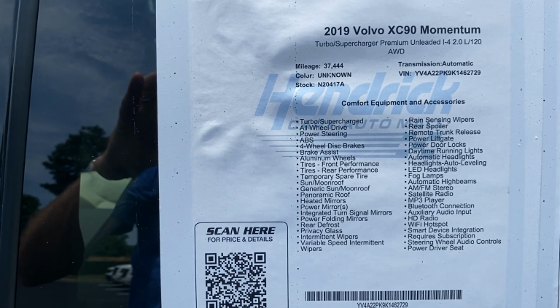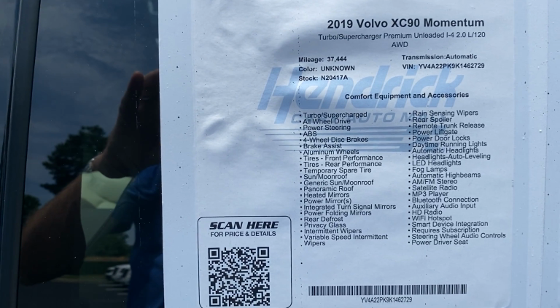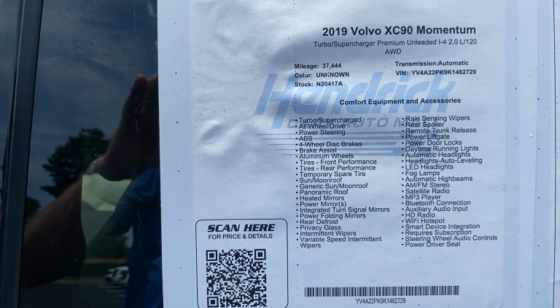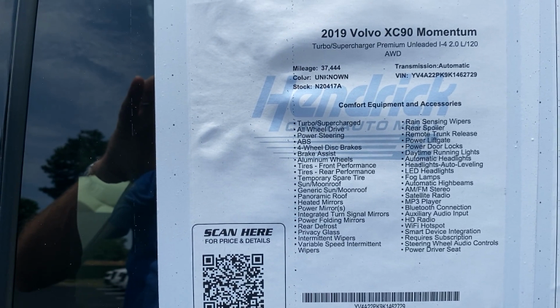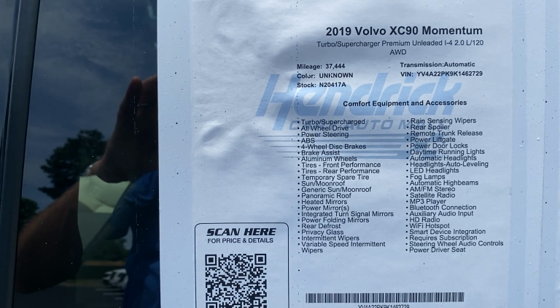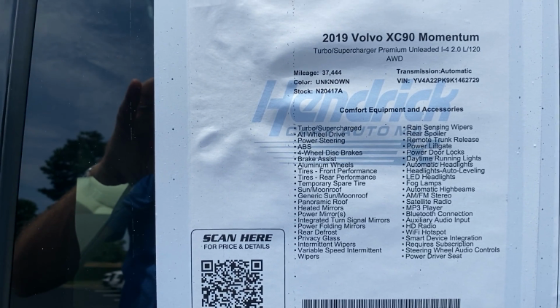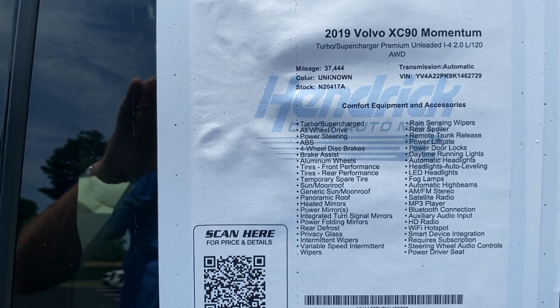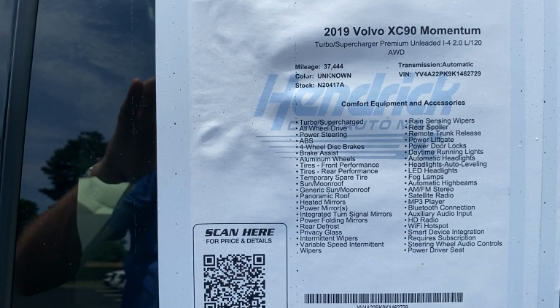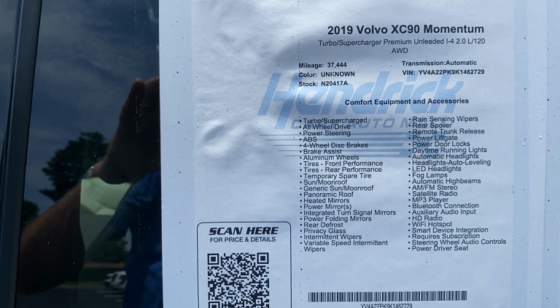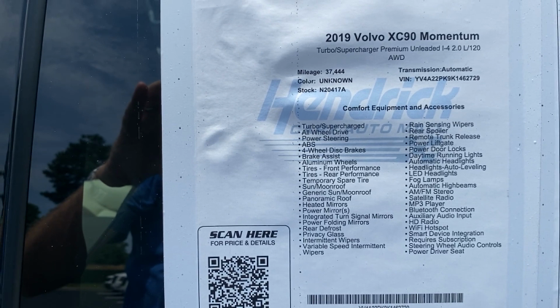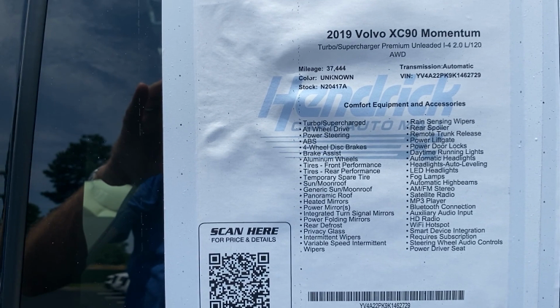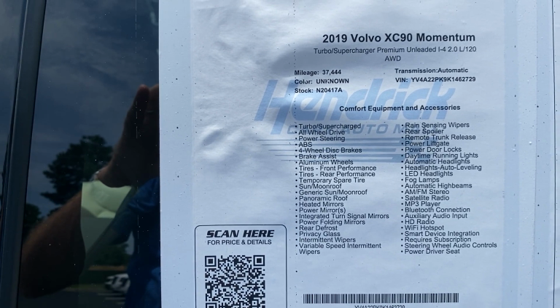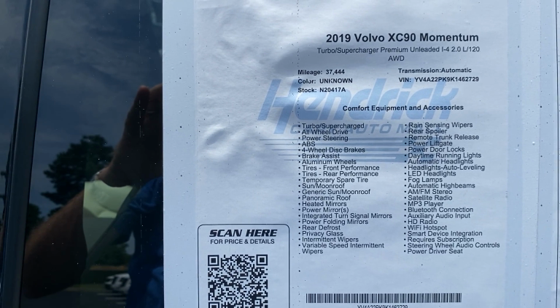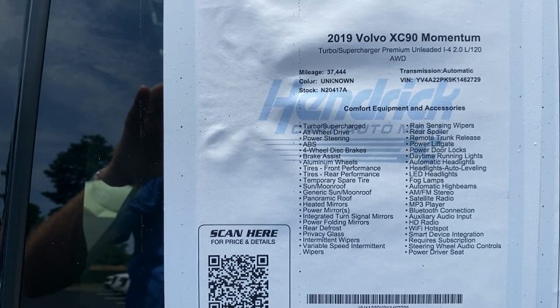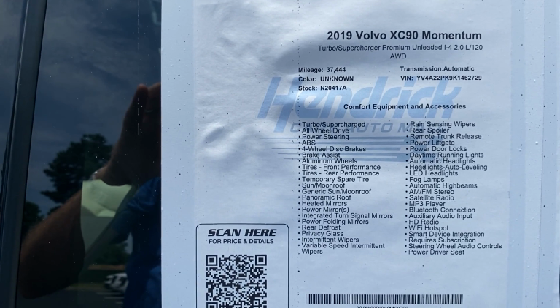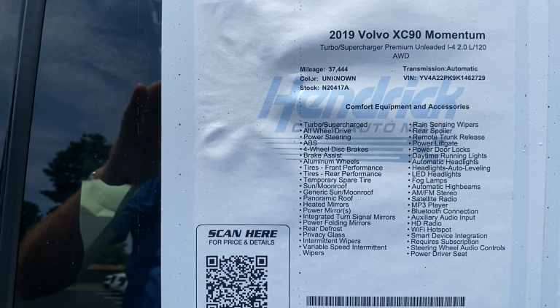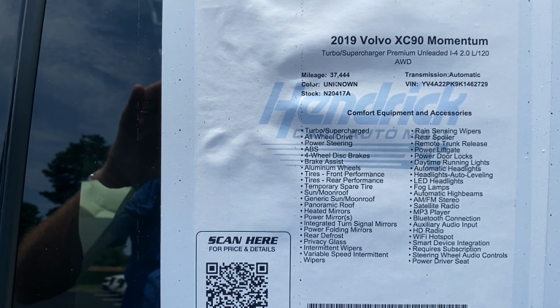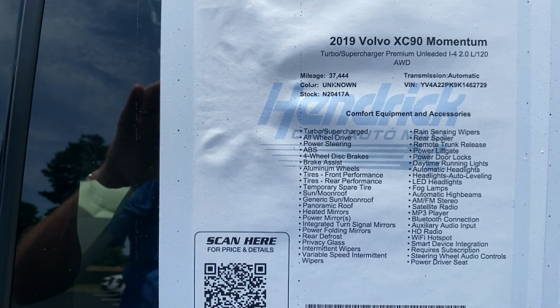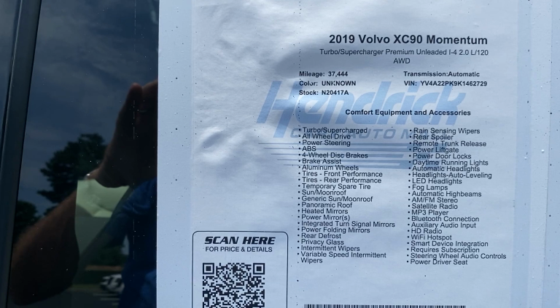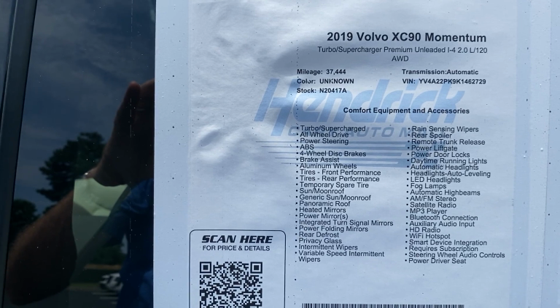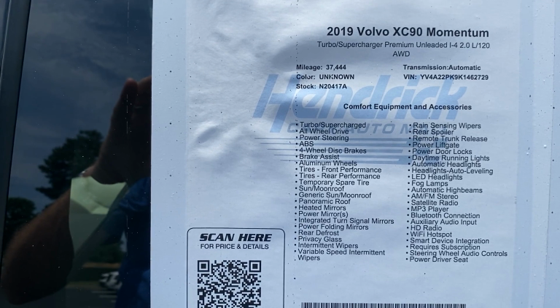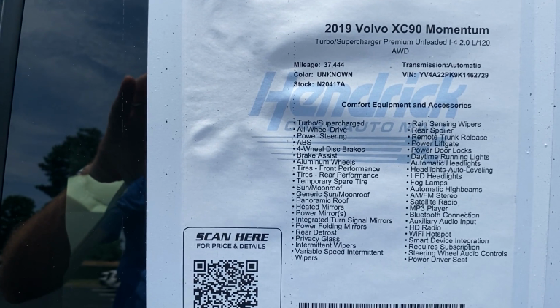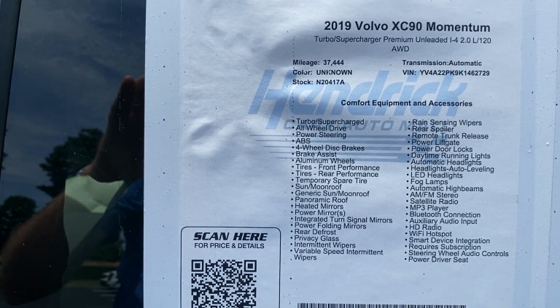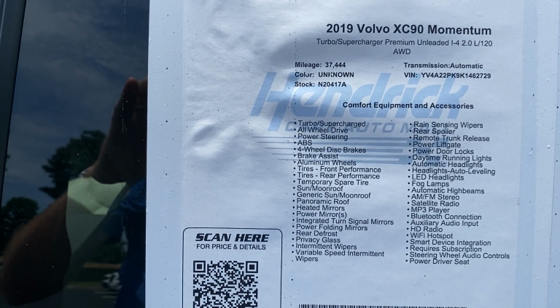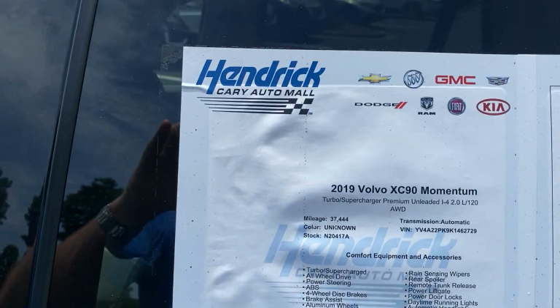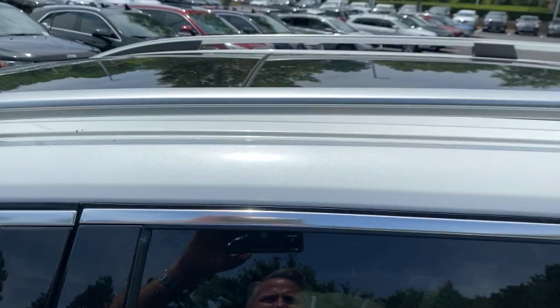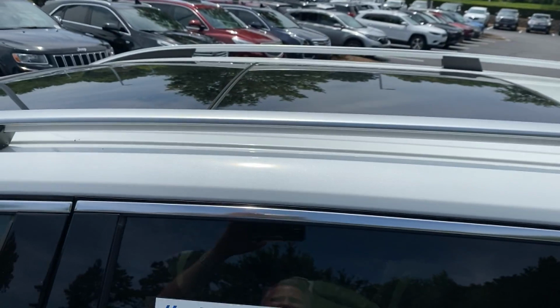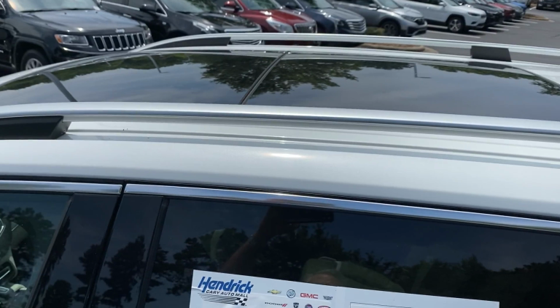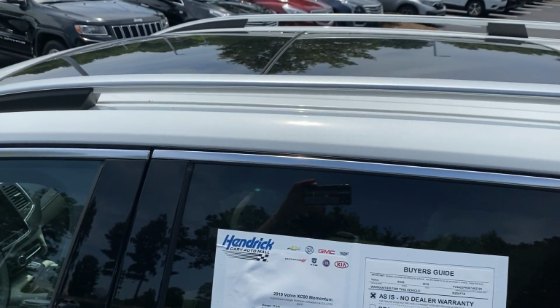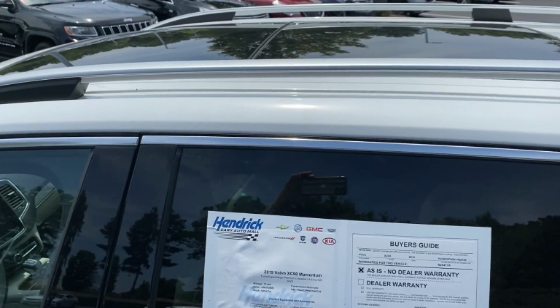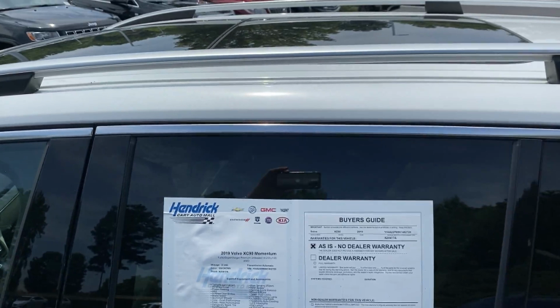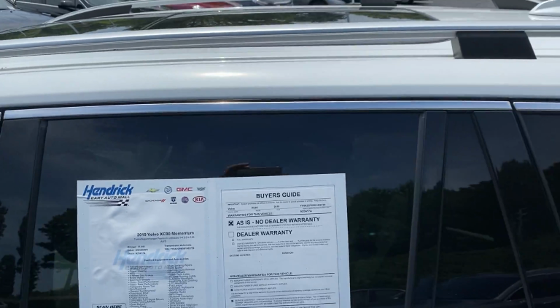Again, XC90 Momentum. You can see the VIN, stock number, and mileage — feel free to pause and review all those details if I move on too quickly. It does have that large dual panel sunroof up there with the roof racks.